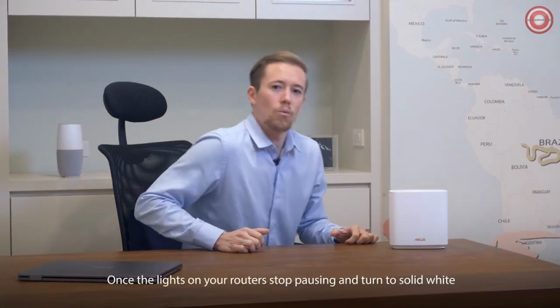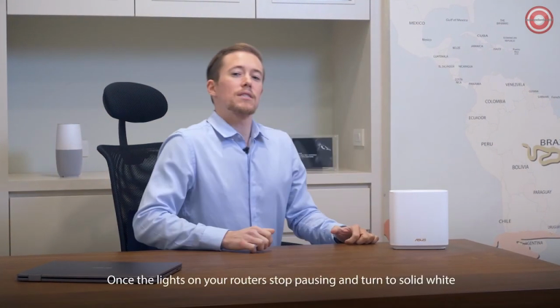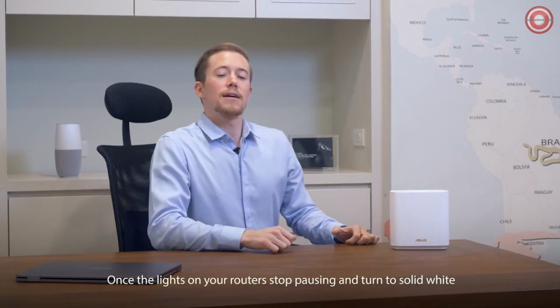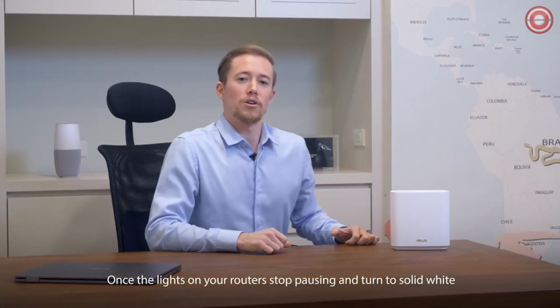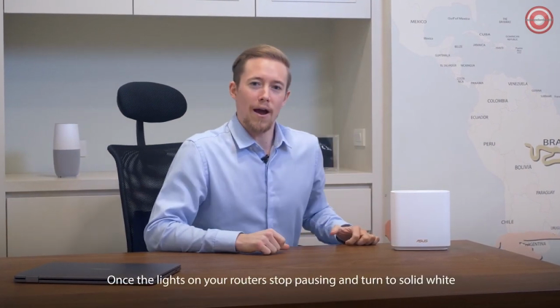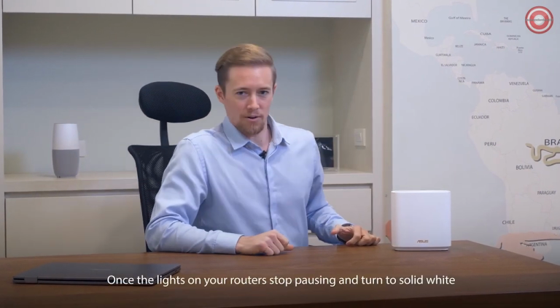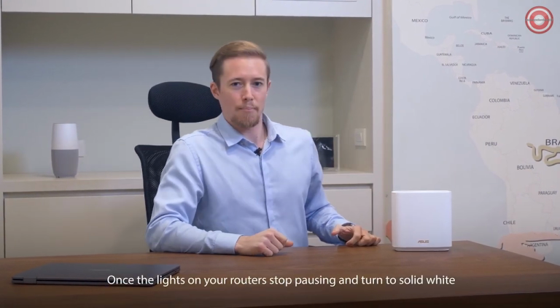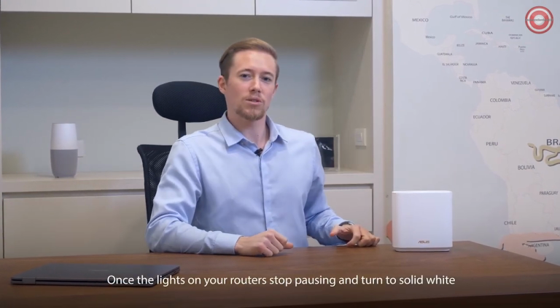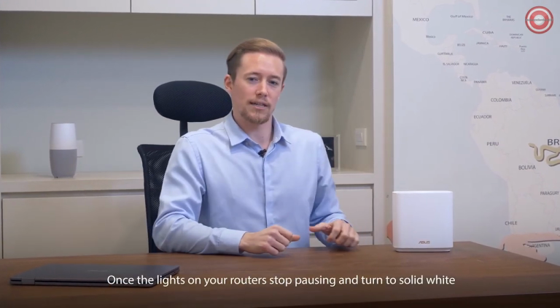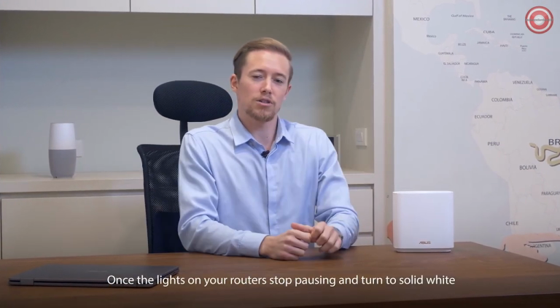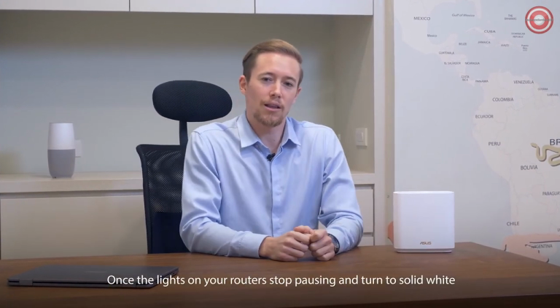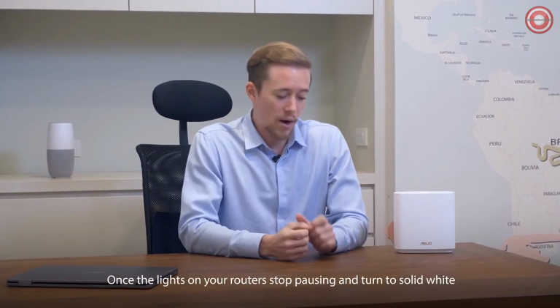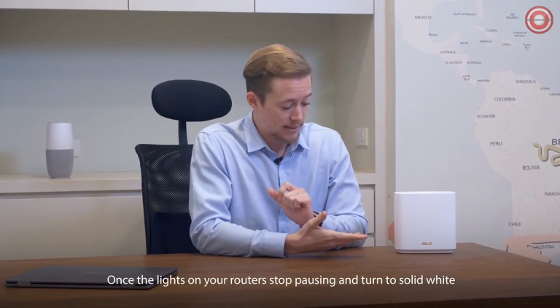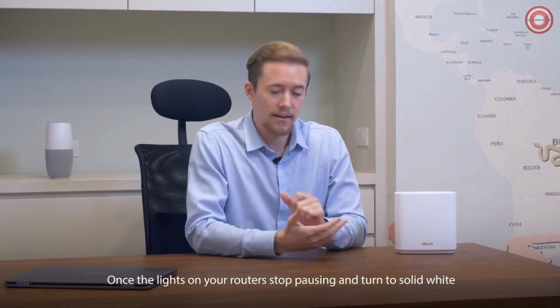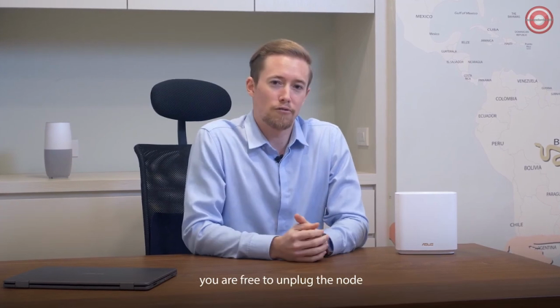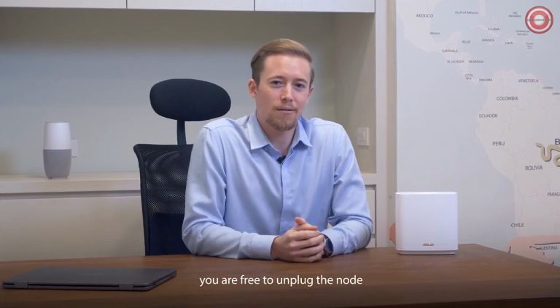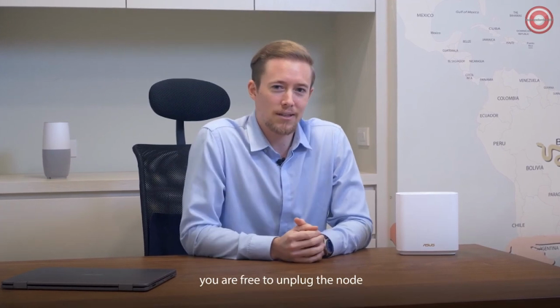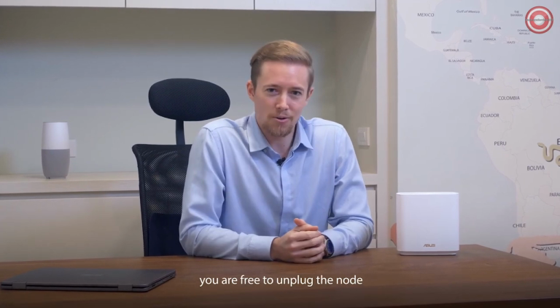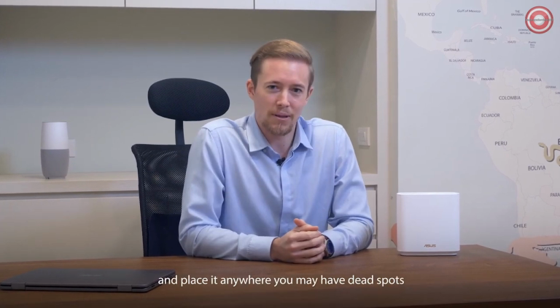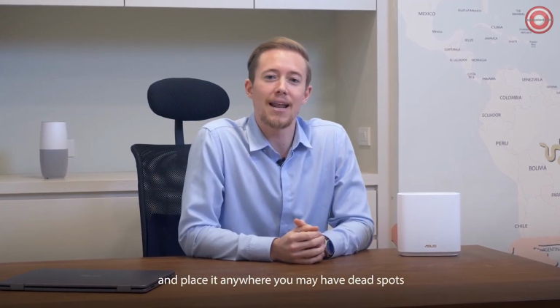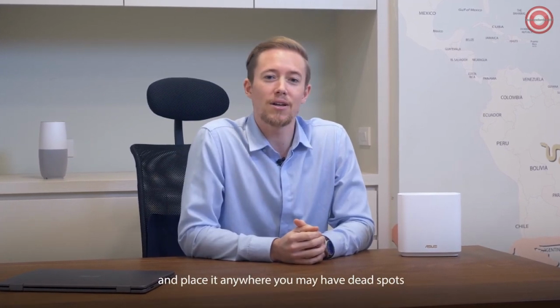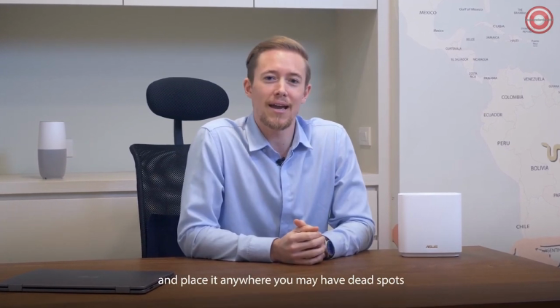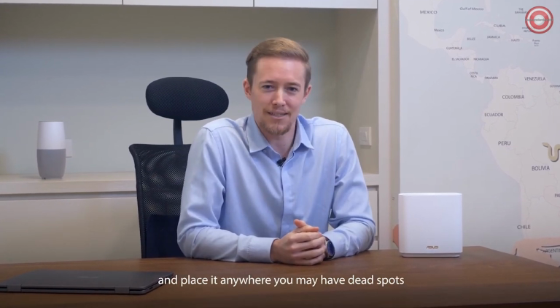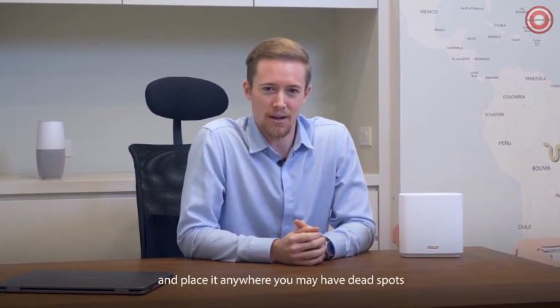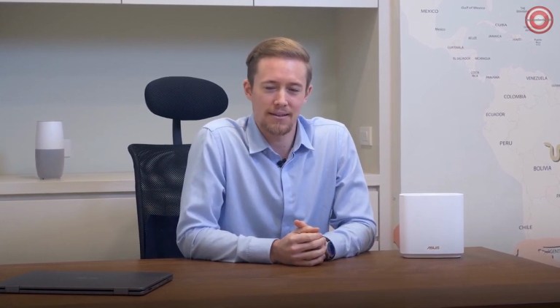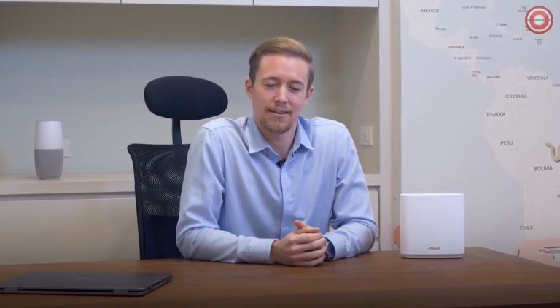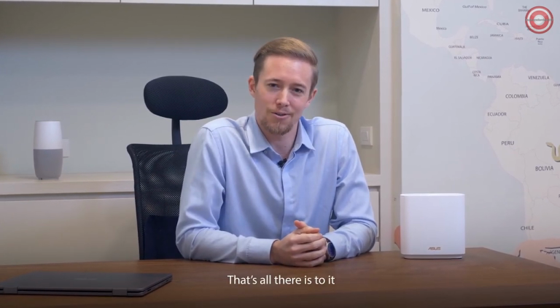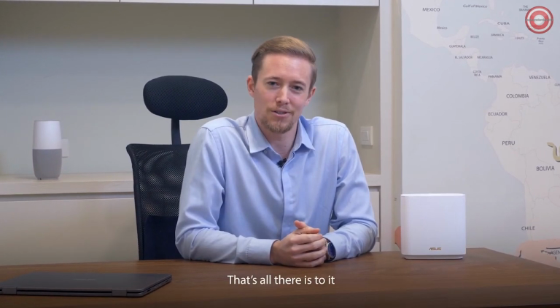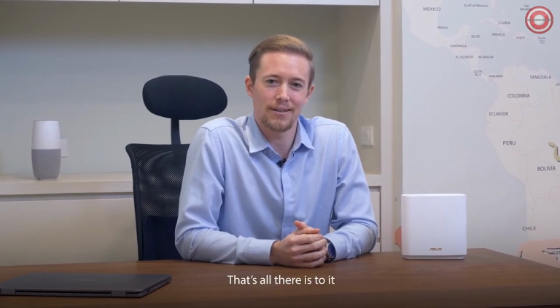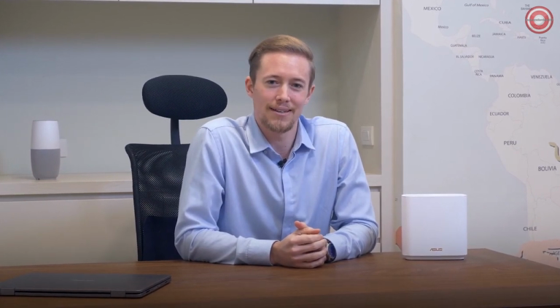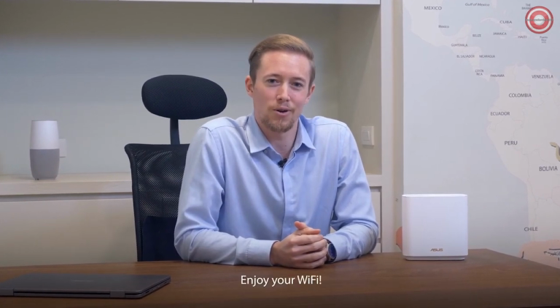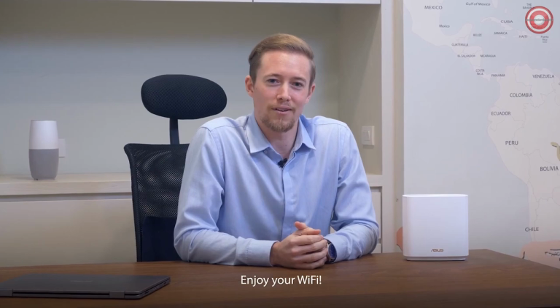Once the lights on your router stop pulsing and turn to solid white, you're free to unplug the node and place it anywhere you may have dead spots. That's all there is to it — enjoy your Wi-Fi.